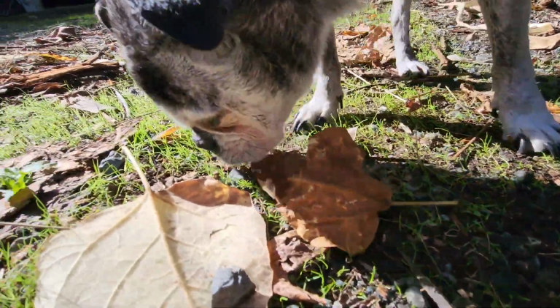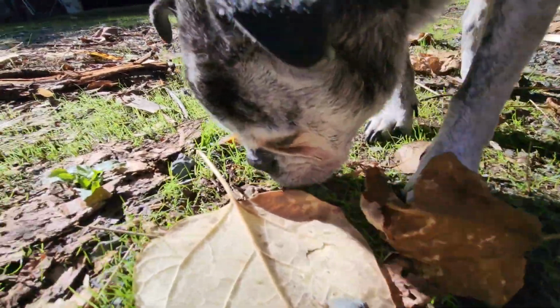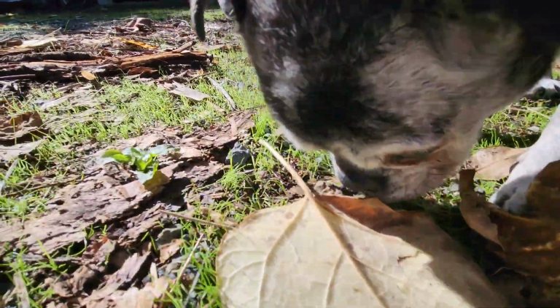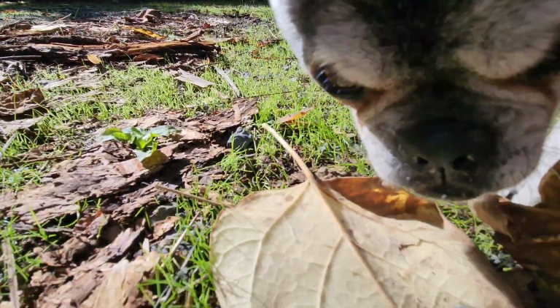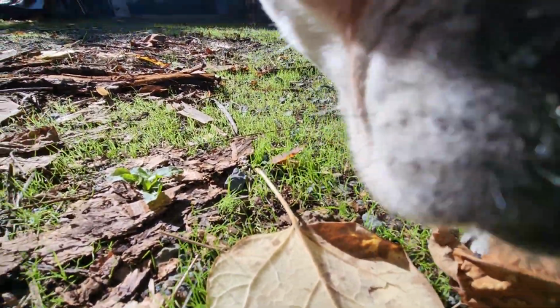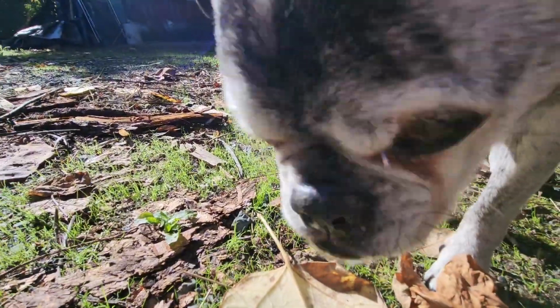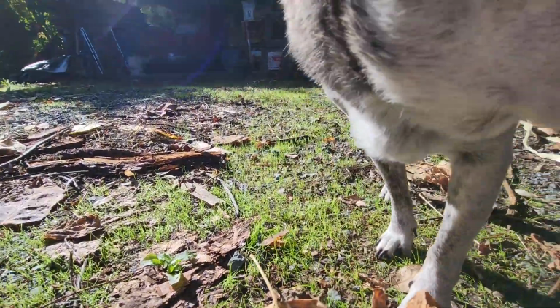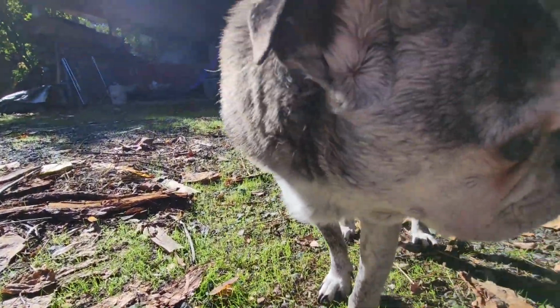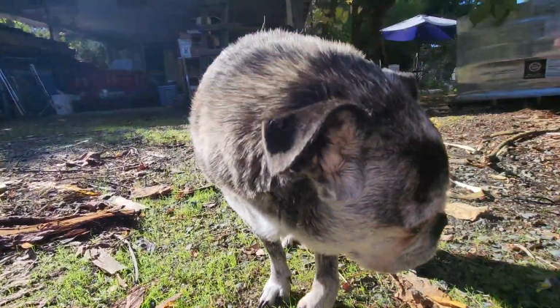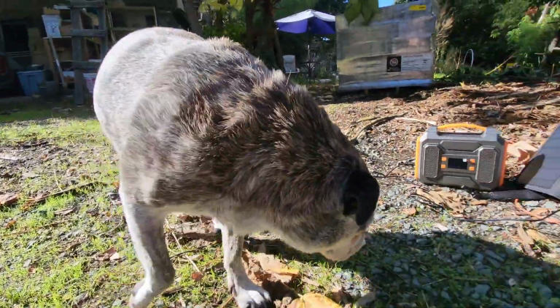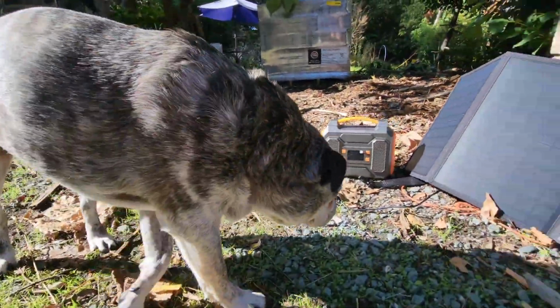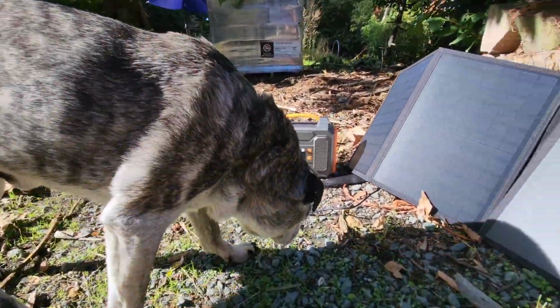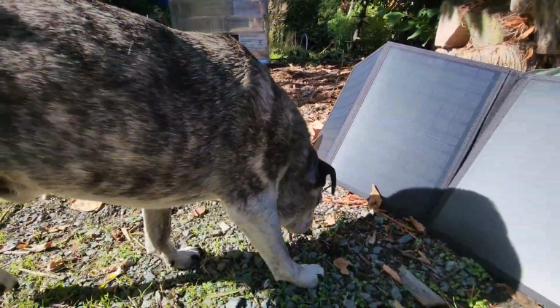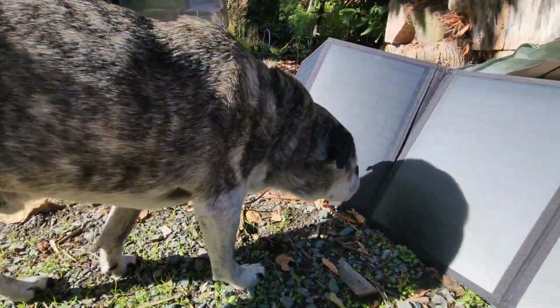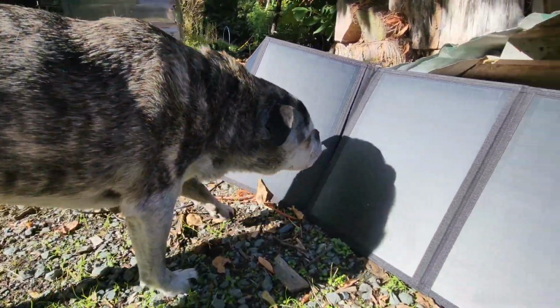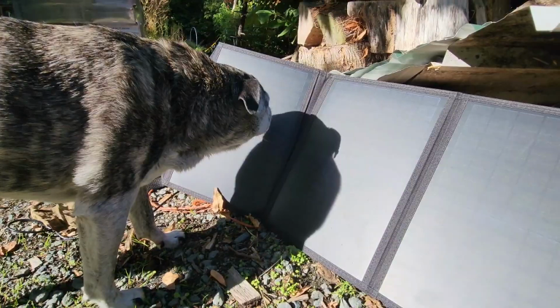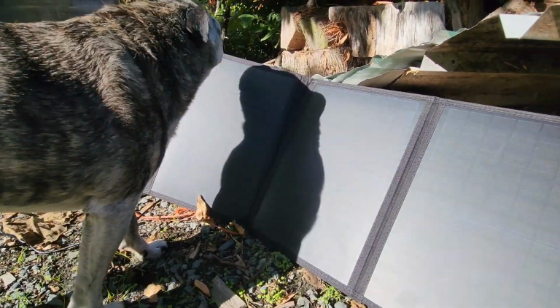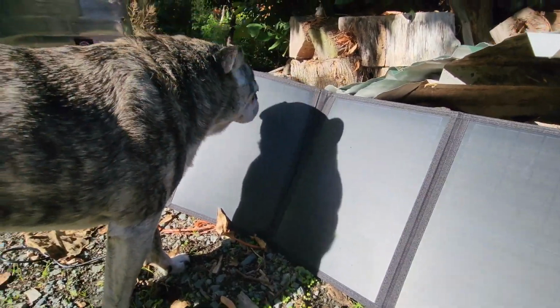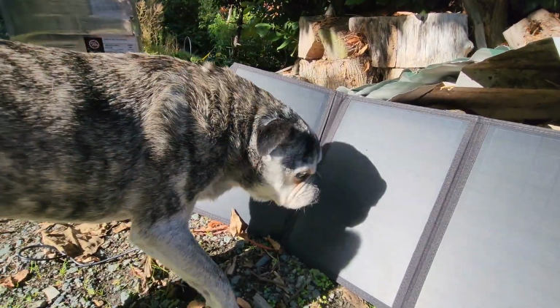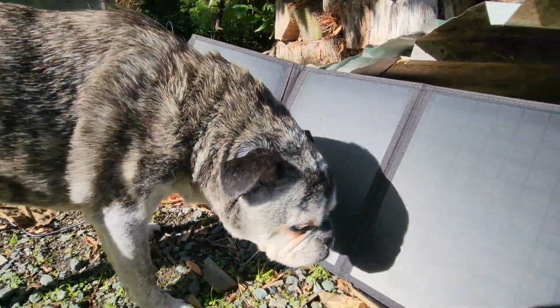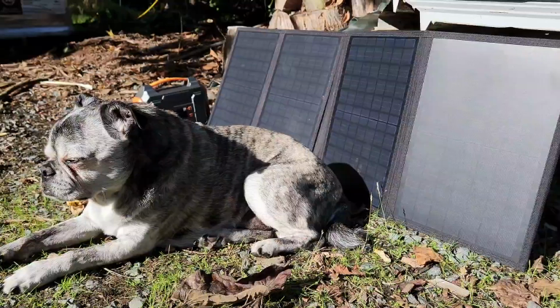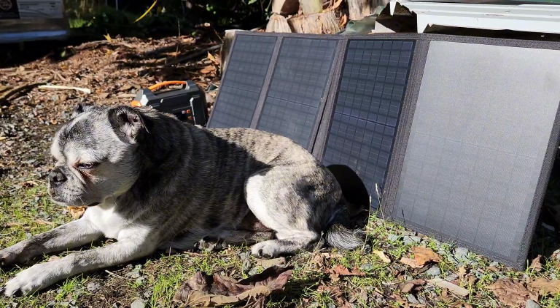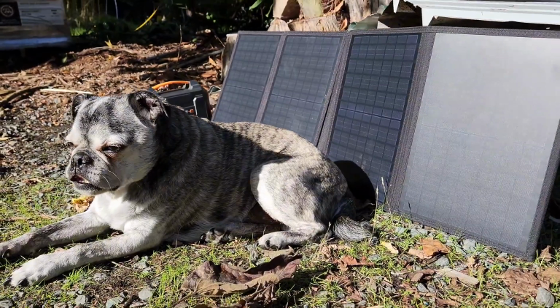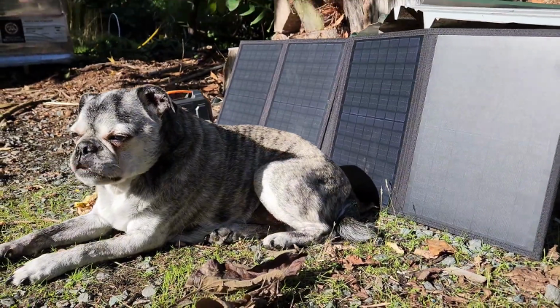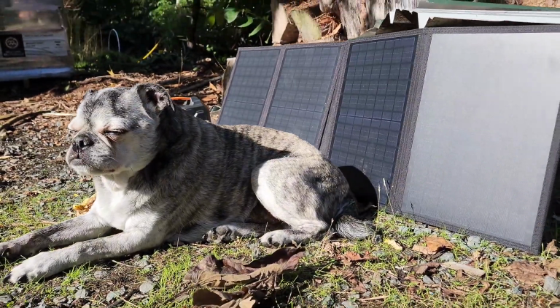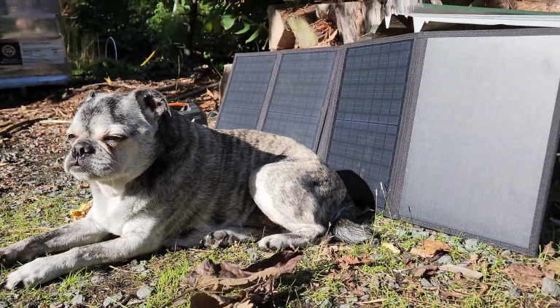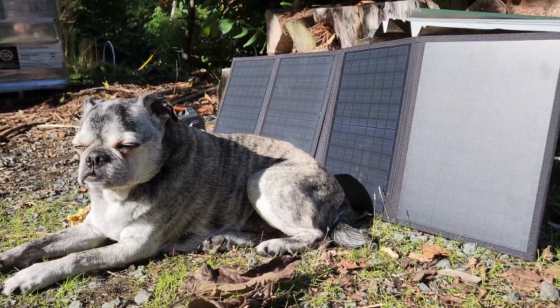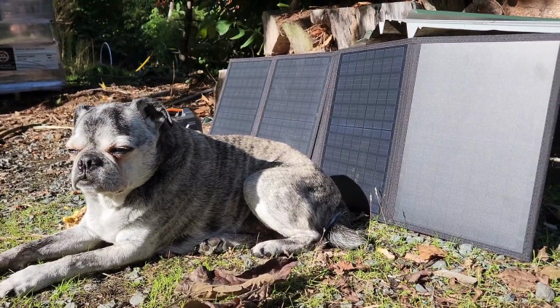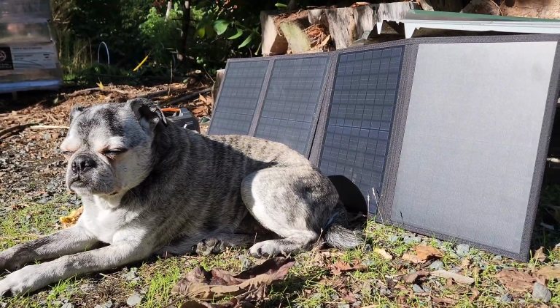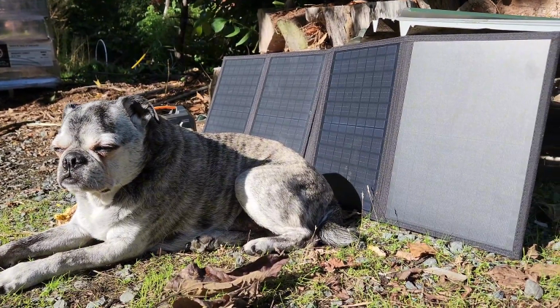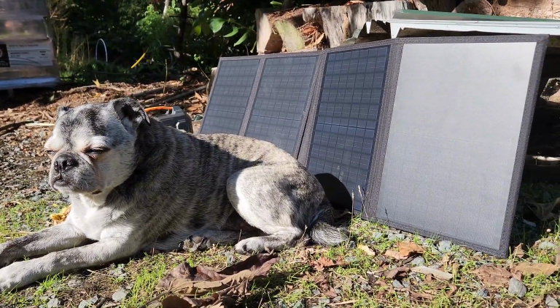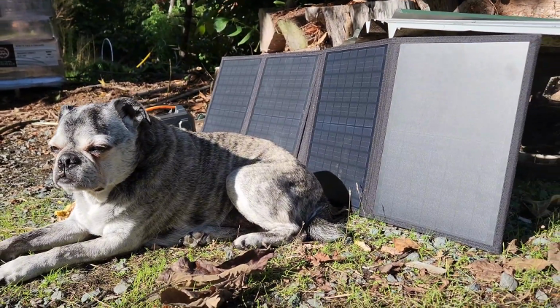So we've got Frankie here — he's checking out the panels, he likes them, he thinks they're good. They will also charge your dog, but there is a special plug for that and I do not recommend trying it at home.